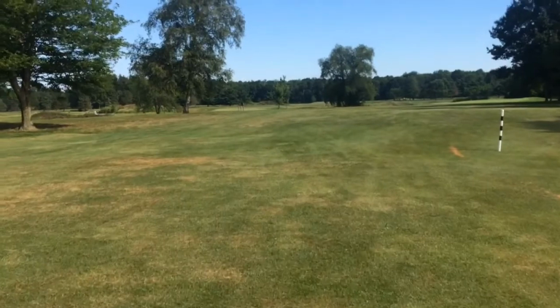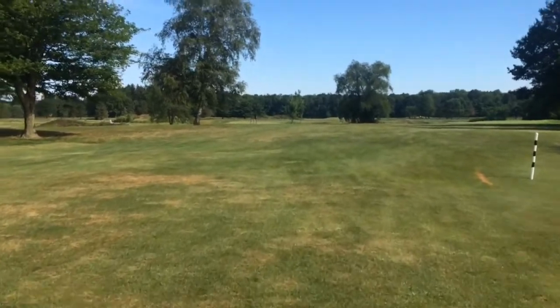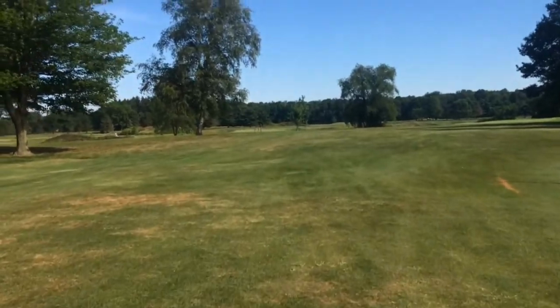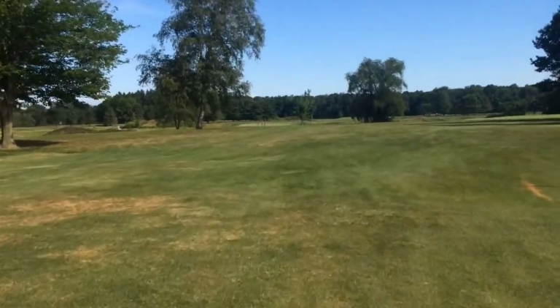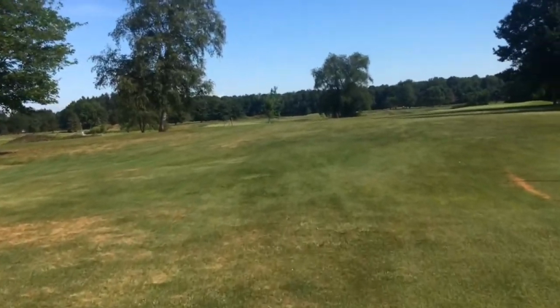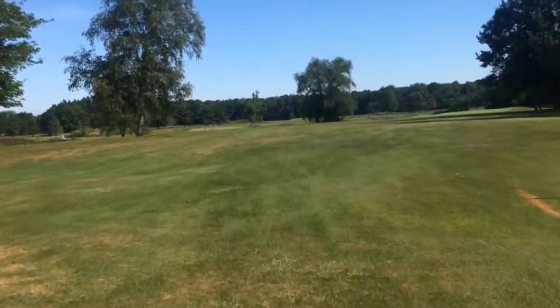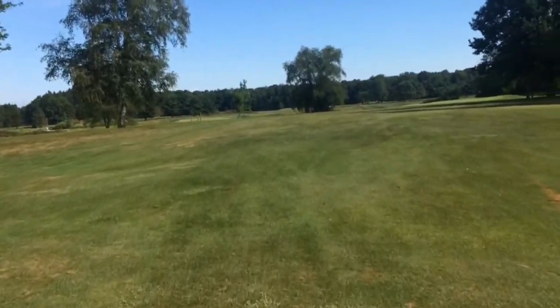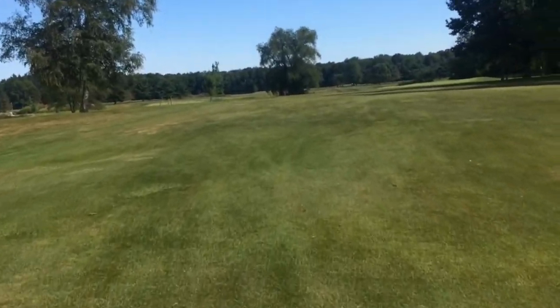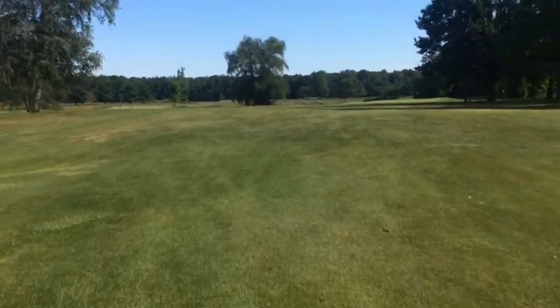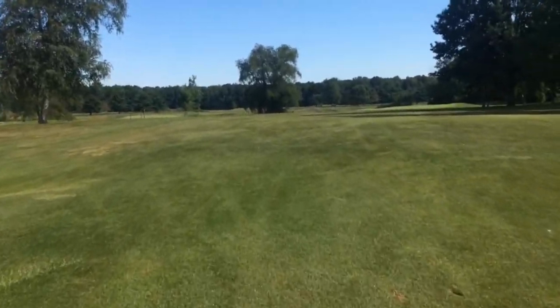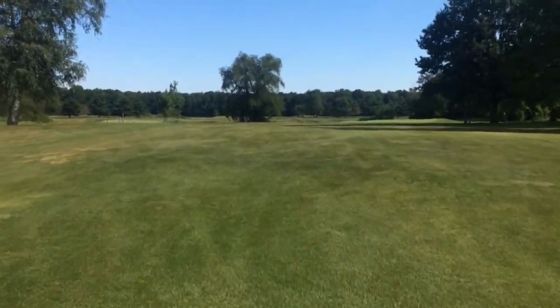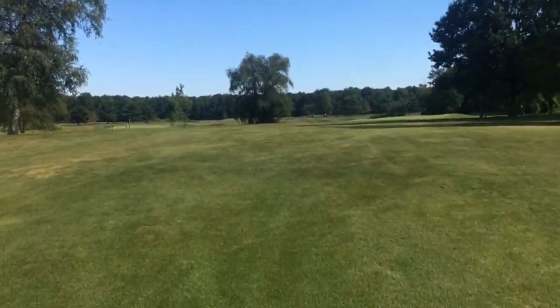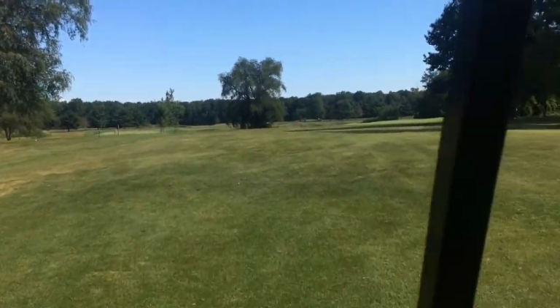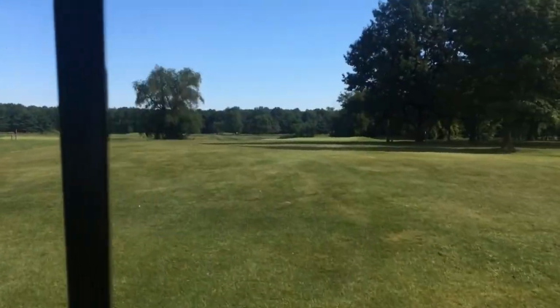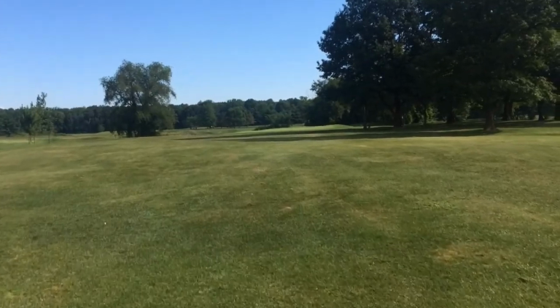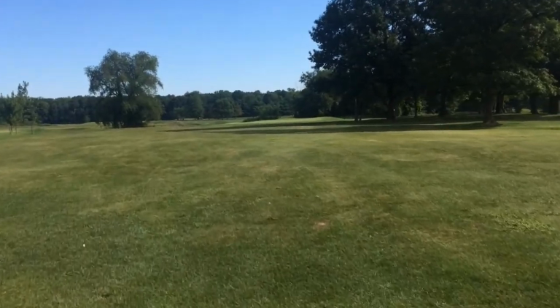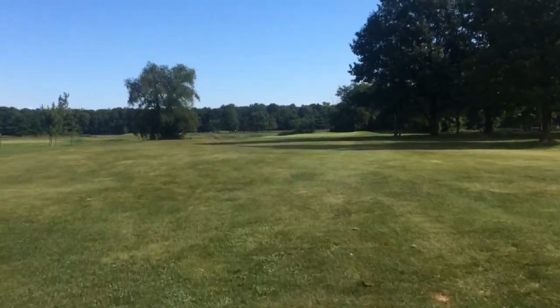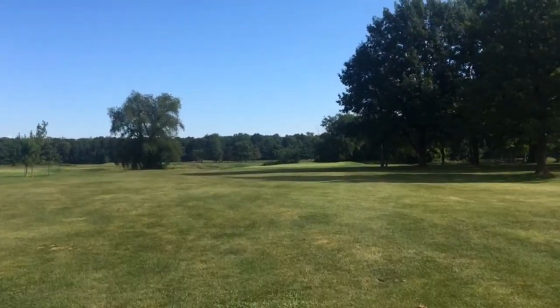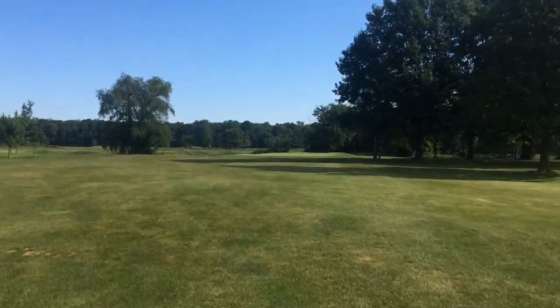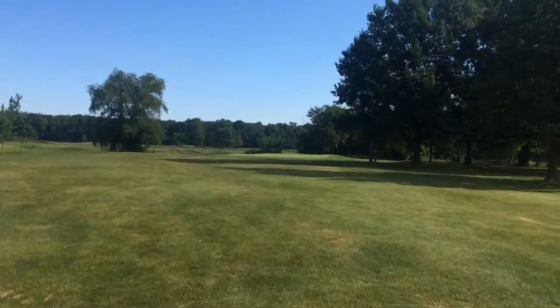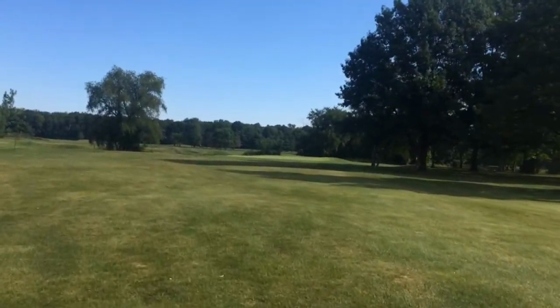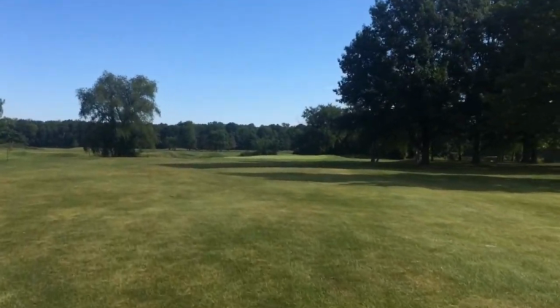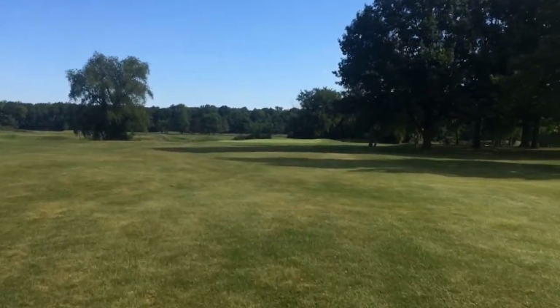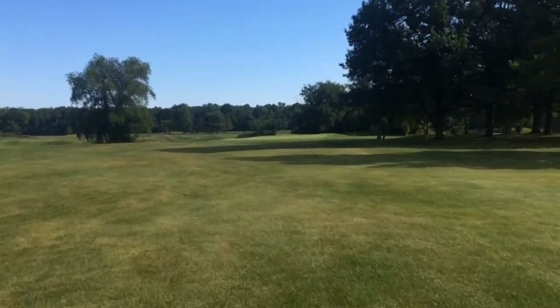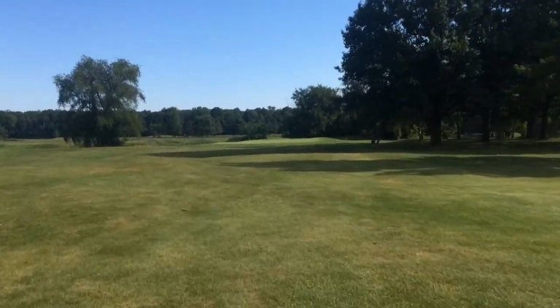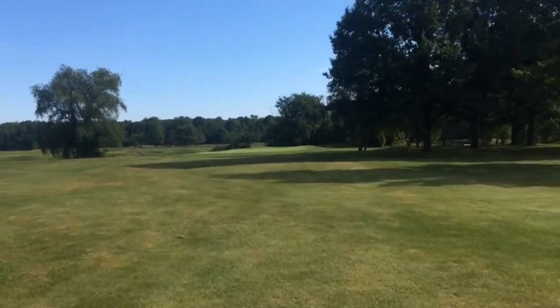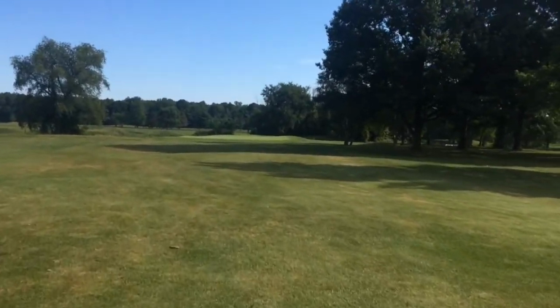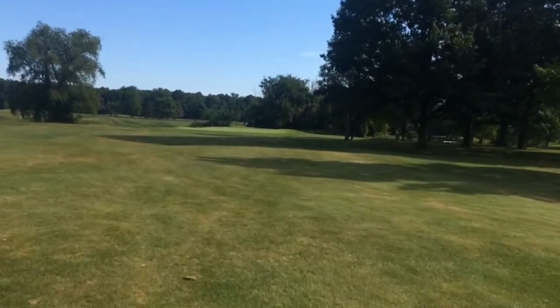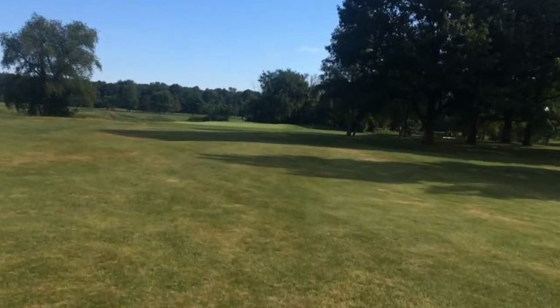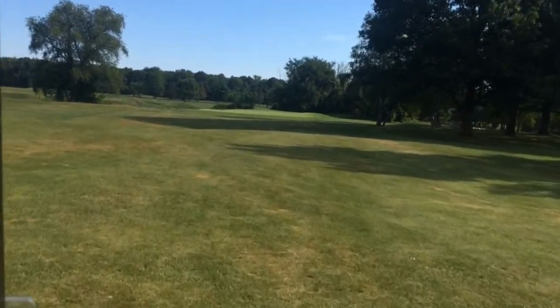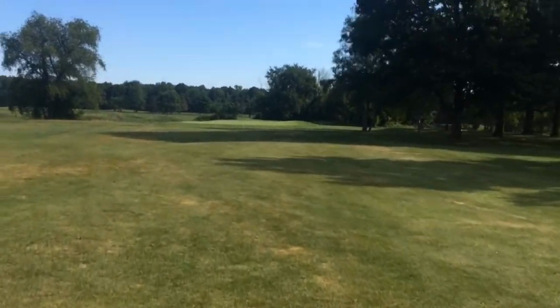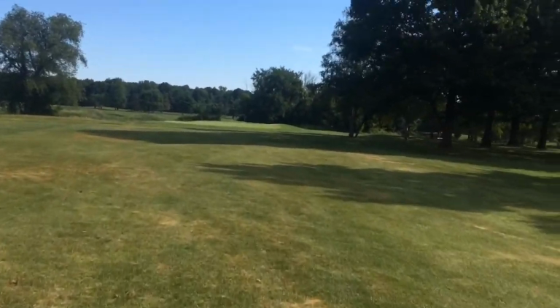There's a nice little 5 or 6 foot rise right at the 150-yard marker. So lay up your tee shot if you want to hit a medium iron into here. Take the pond that's on the right out of play. Take the hill out of play.